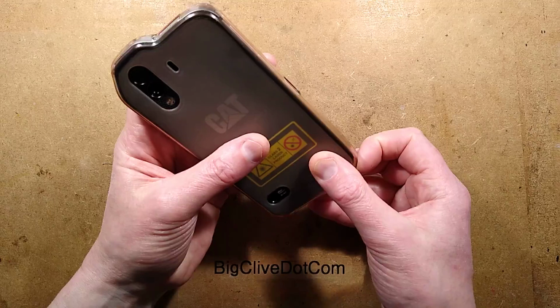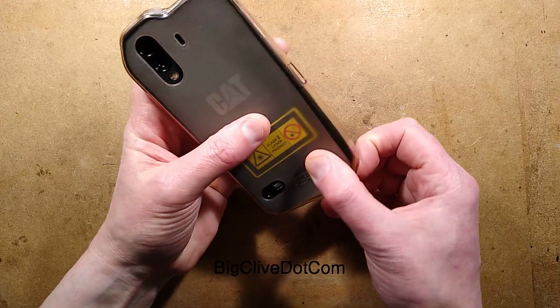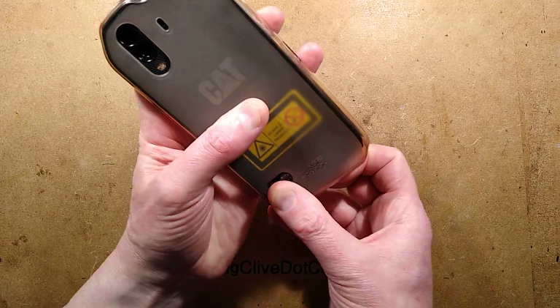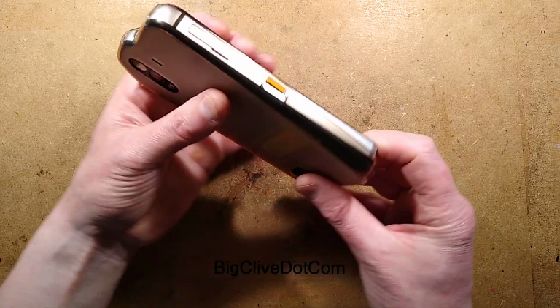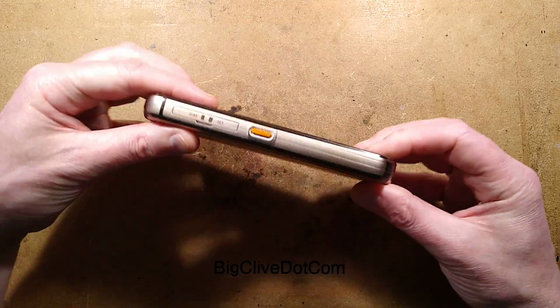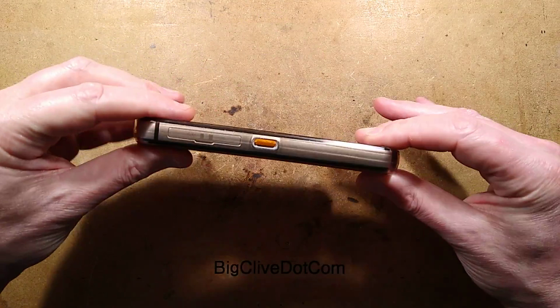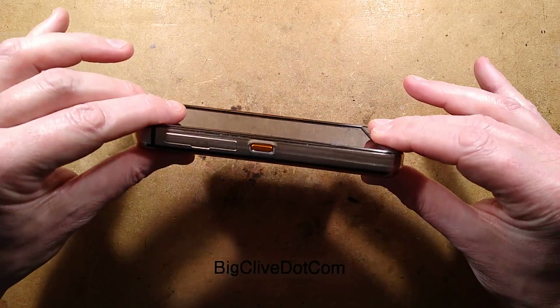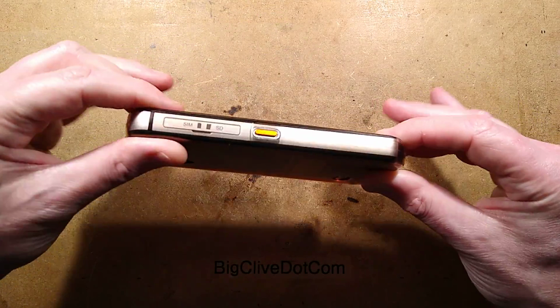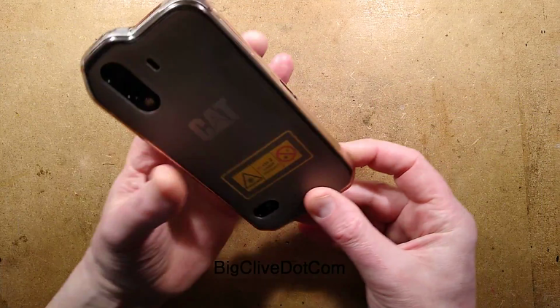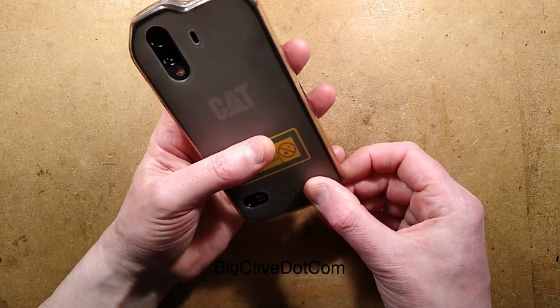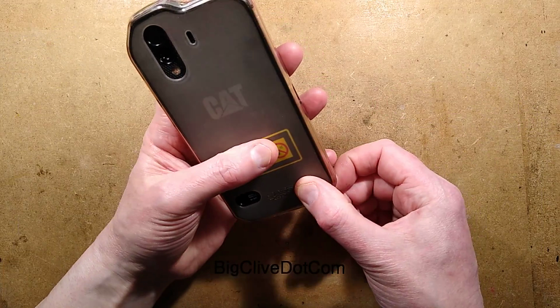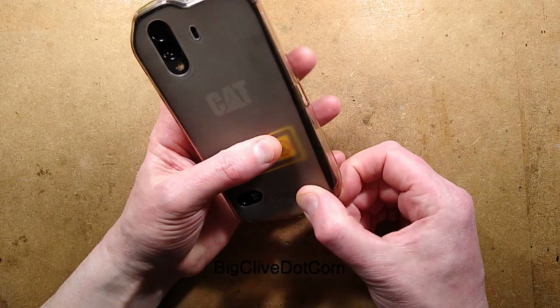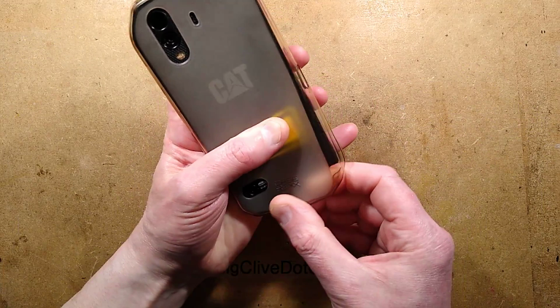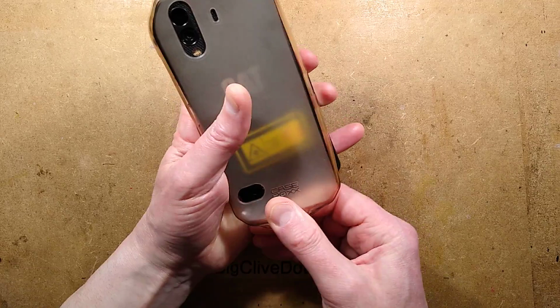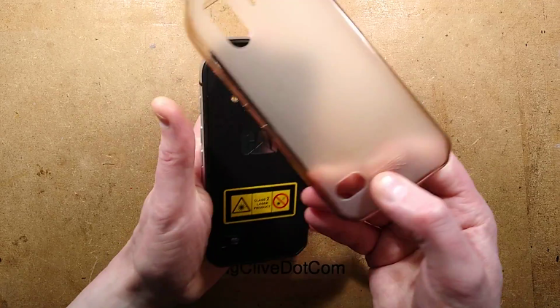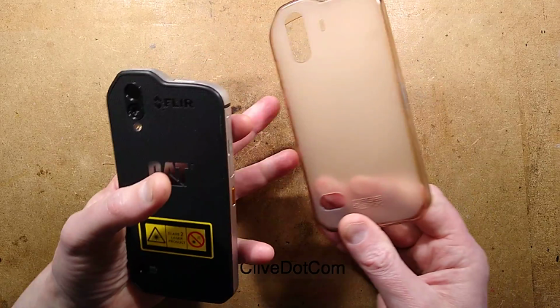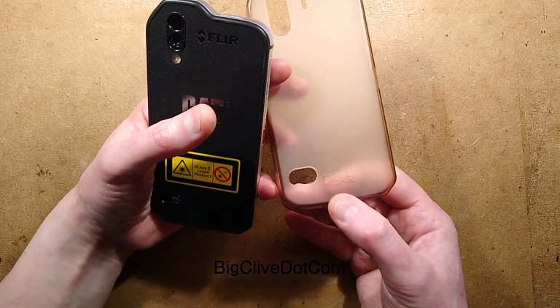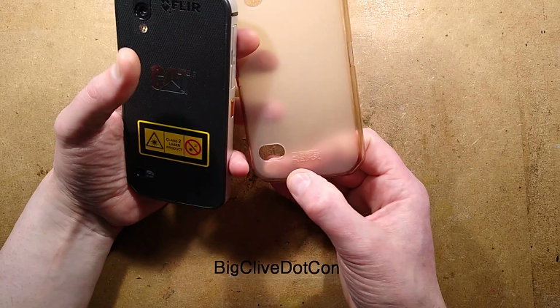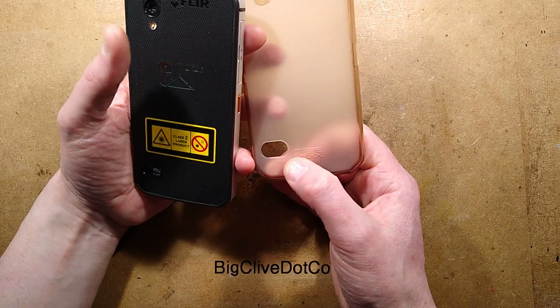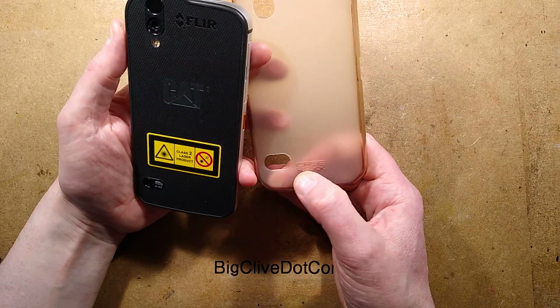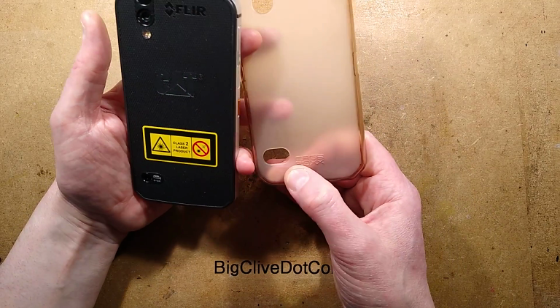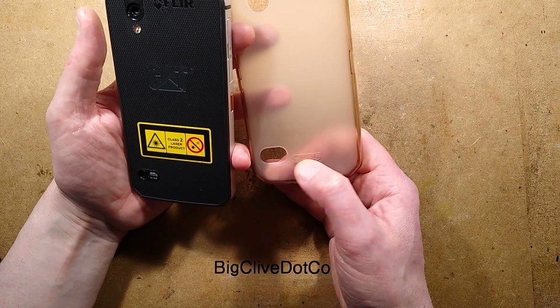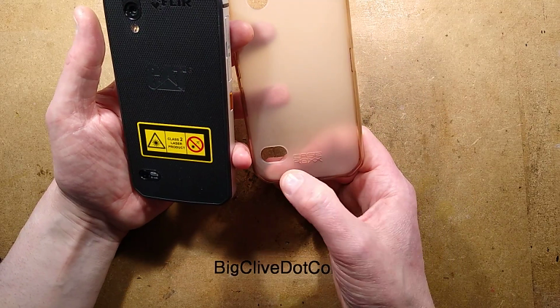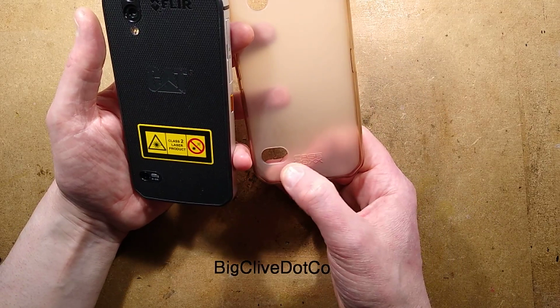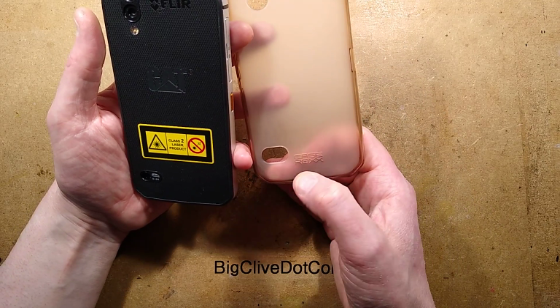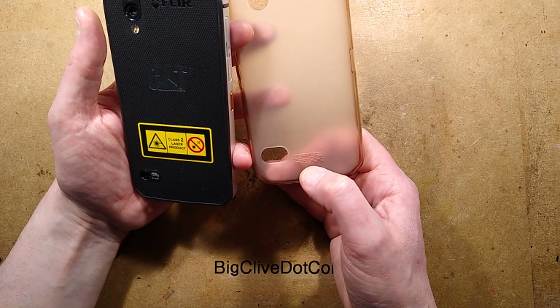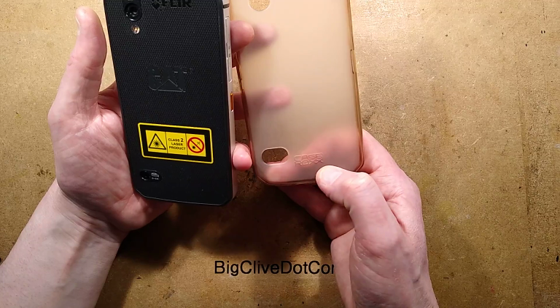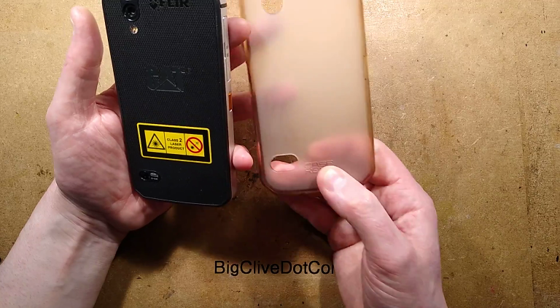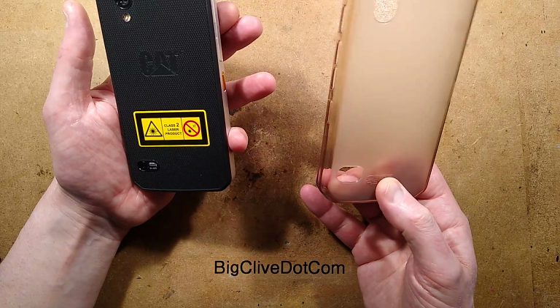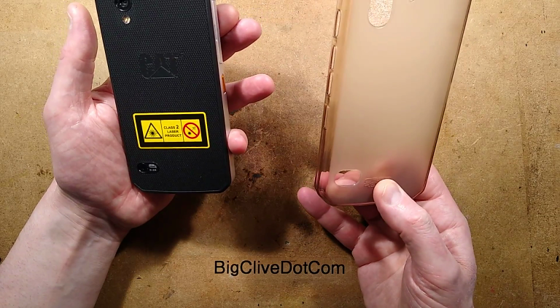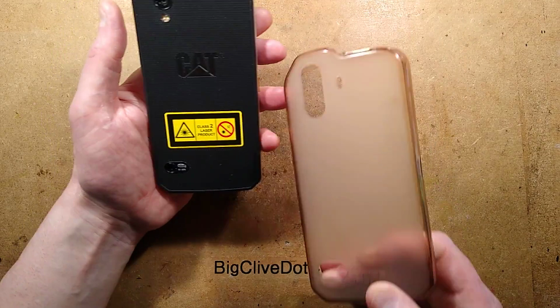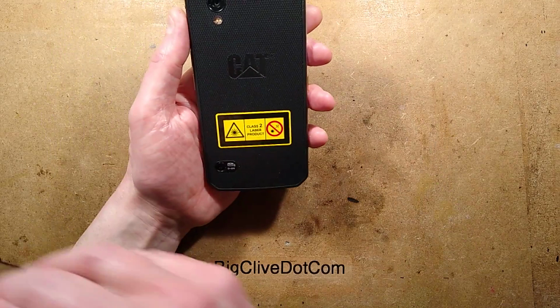I'll take its cover off and you can see already — incidentally, it's not a small phone, but there's a reason for that. The cover, which incidentally if you have one of these phones, it's a Case ROXX — C-A-S-E R-O-X-X — fits like a glove, very good cover.